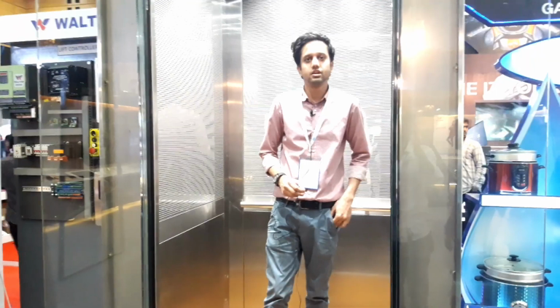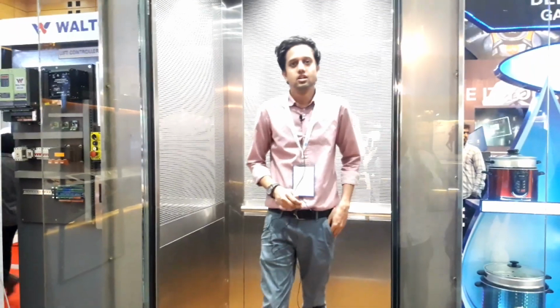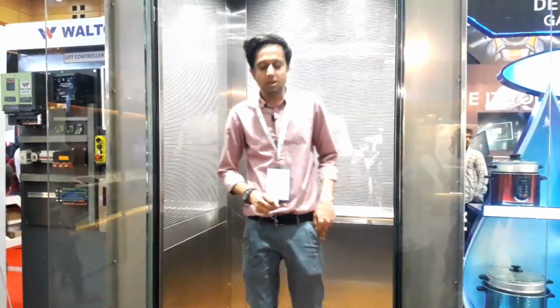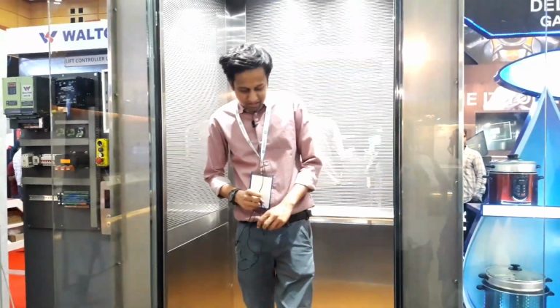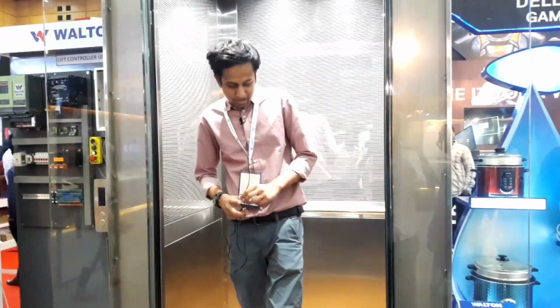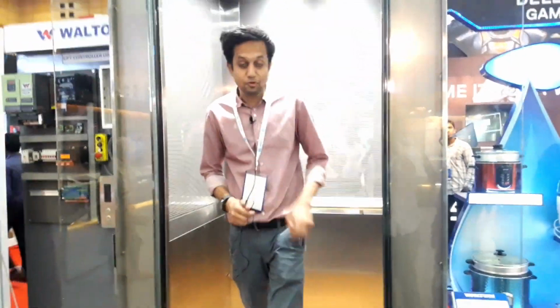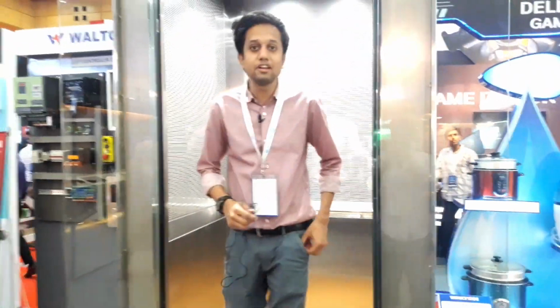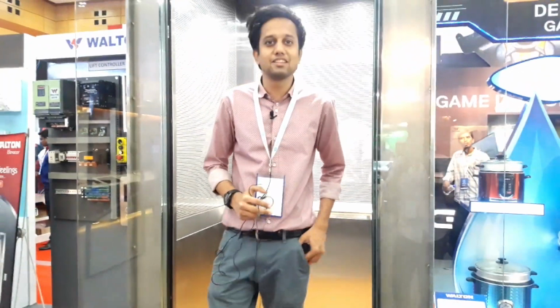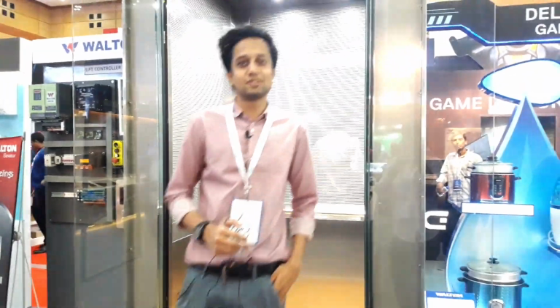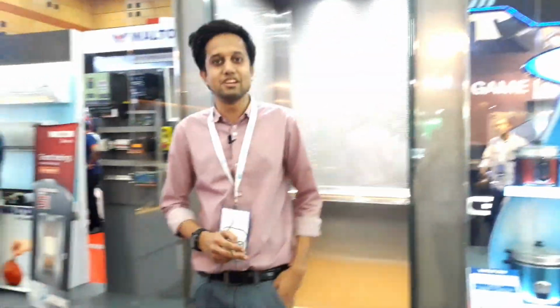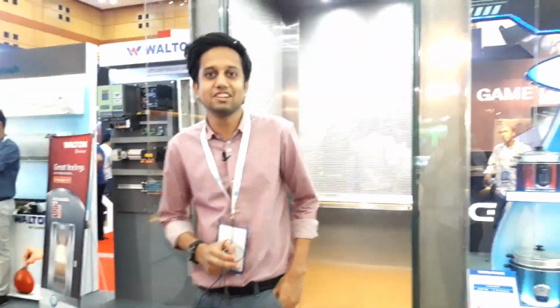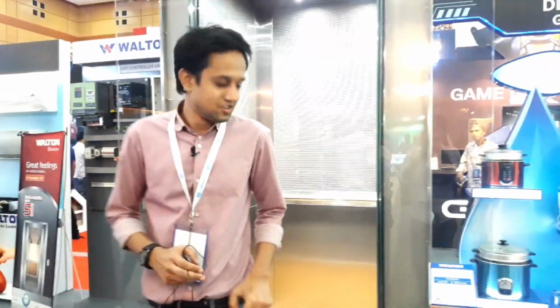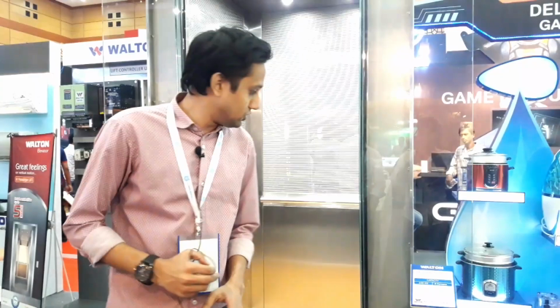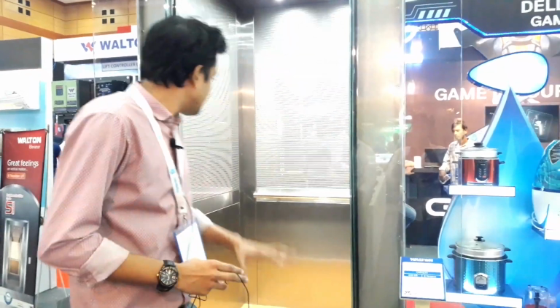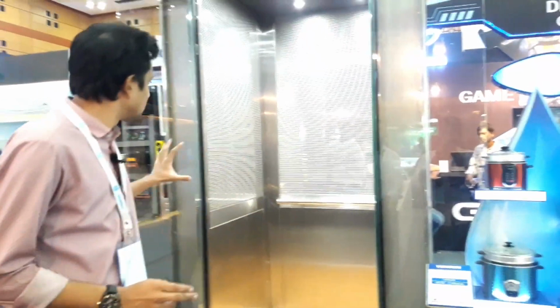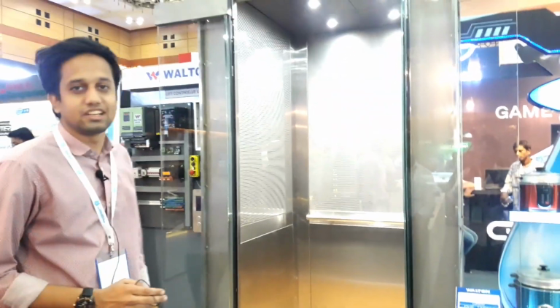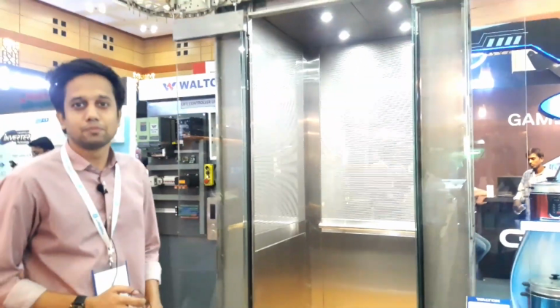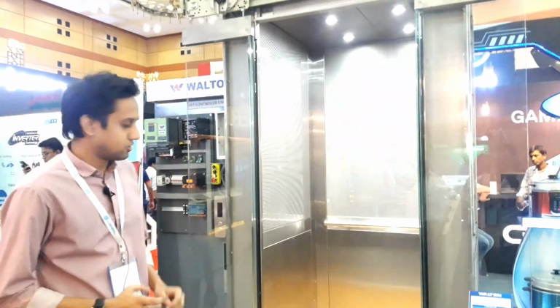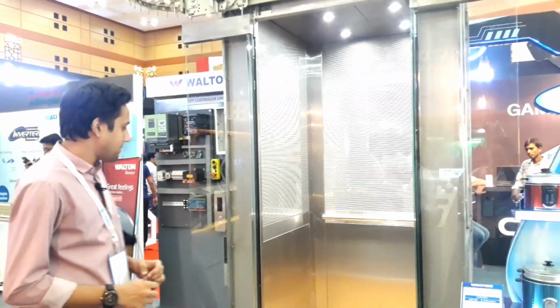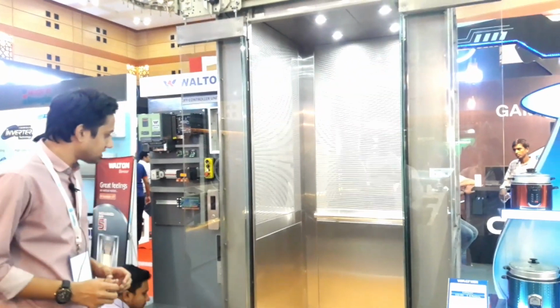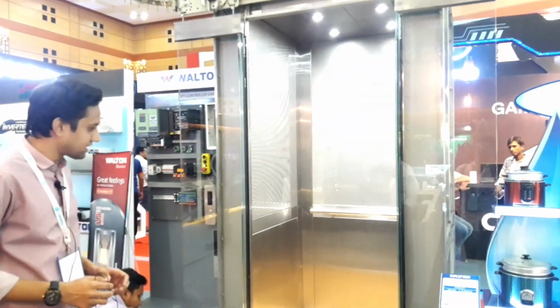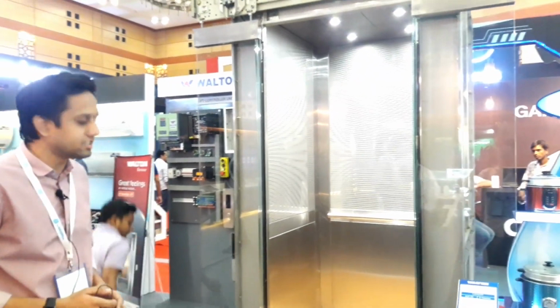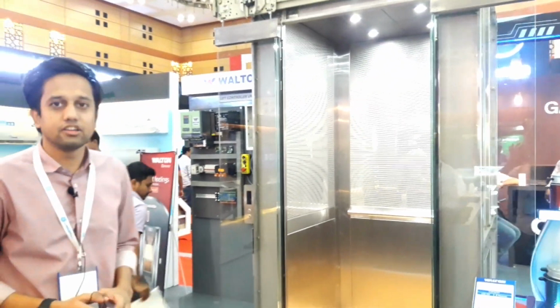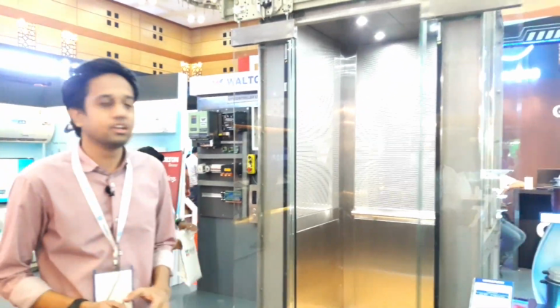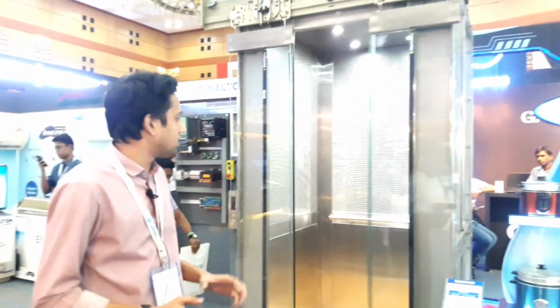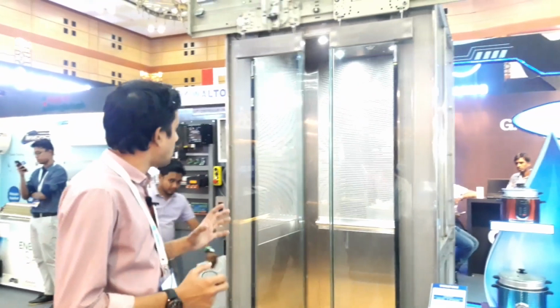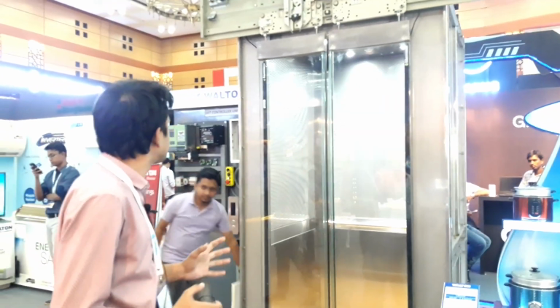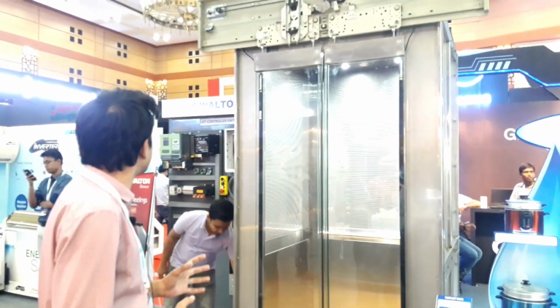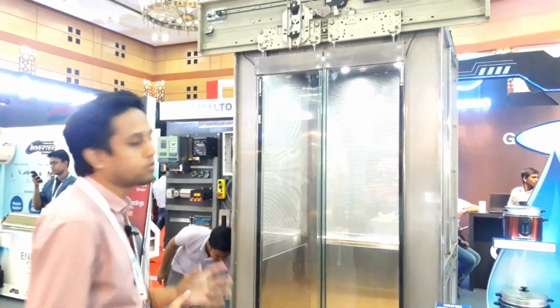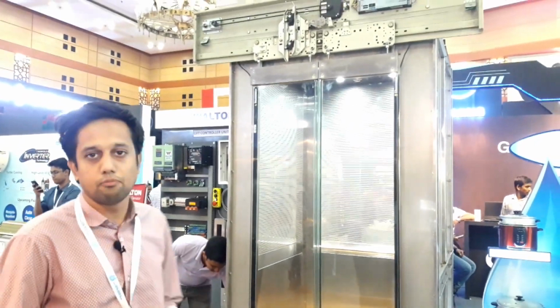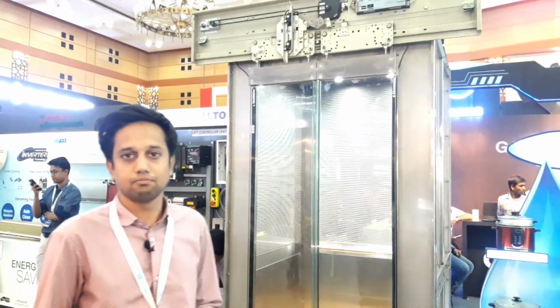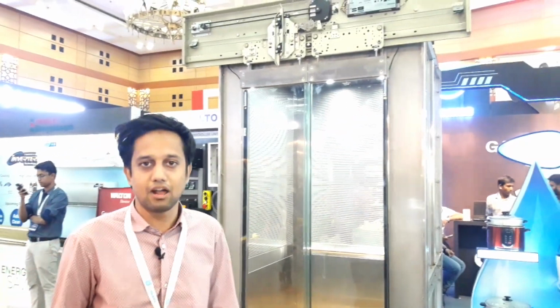We are here in Bangladesh. First, we have made in Bangladesh. This is our total setup. Made in Bangladesh is one of the products we have made in Bangladesh.